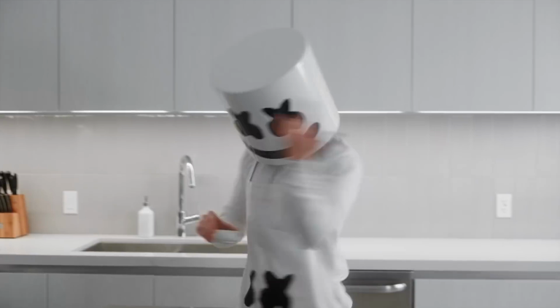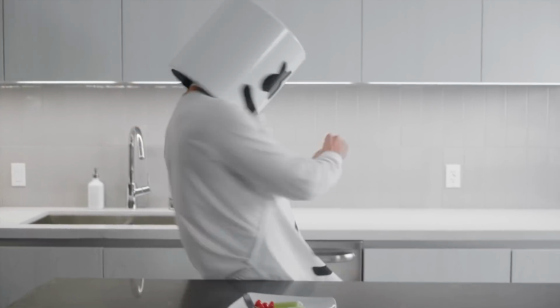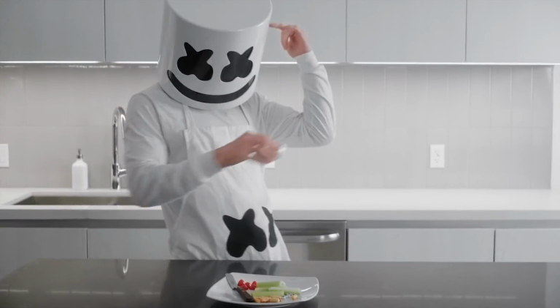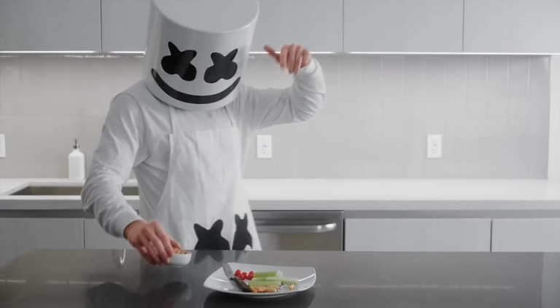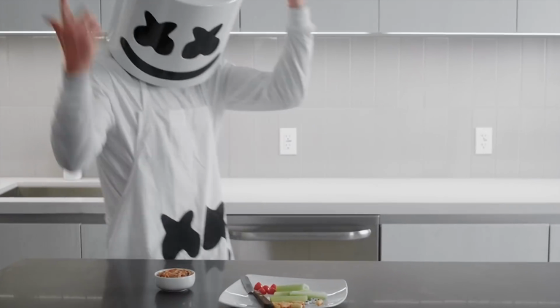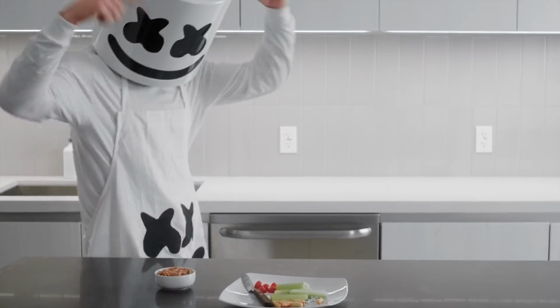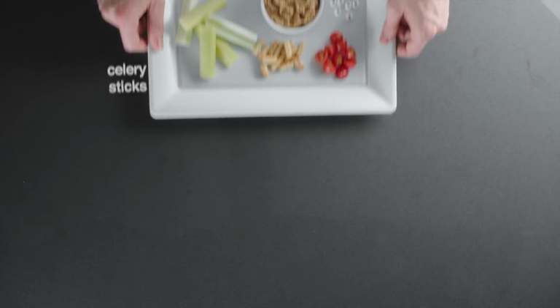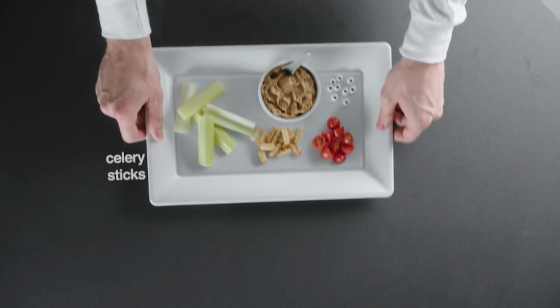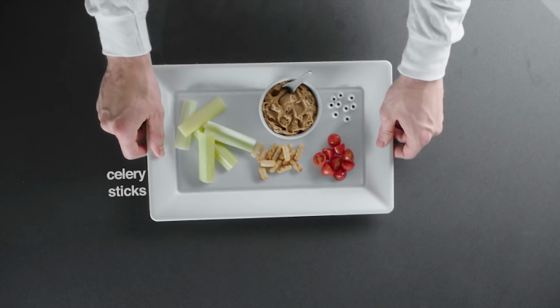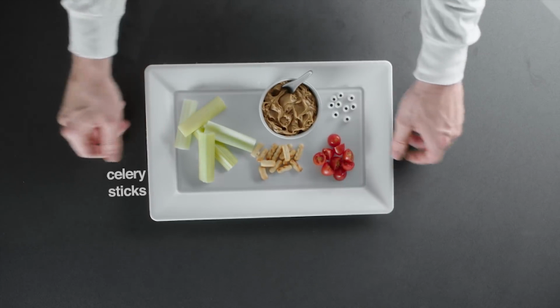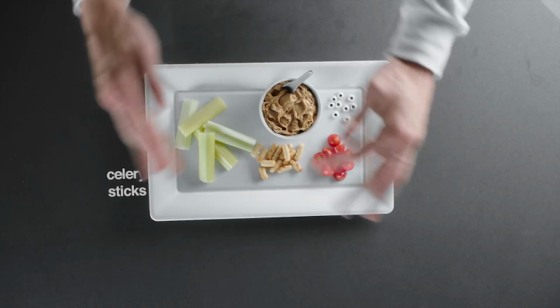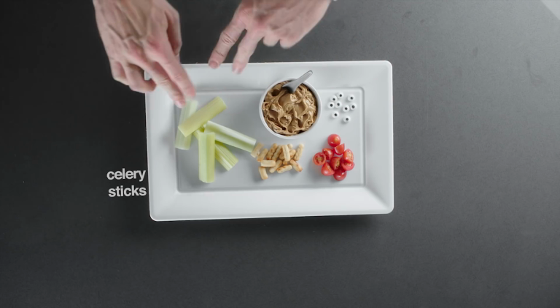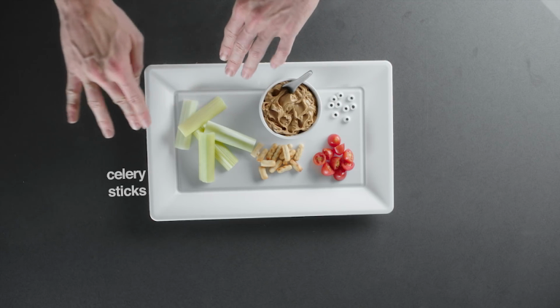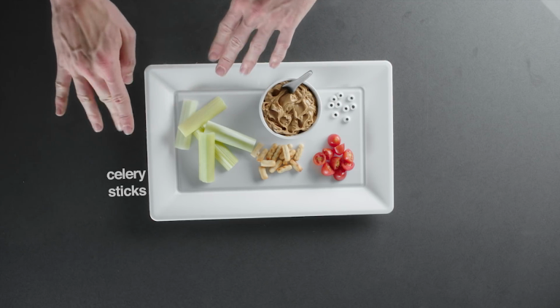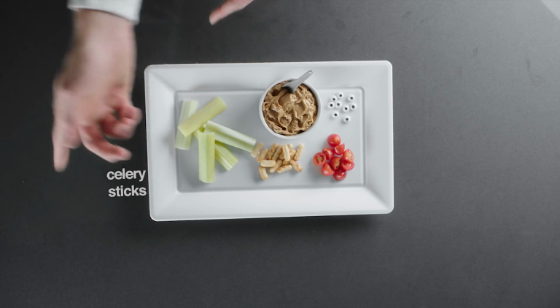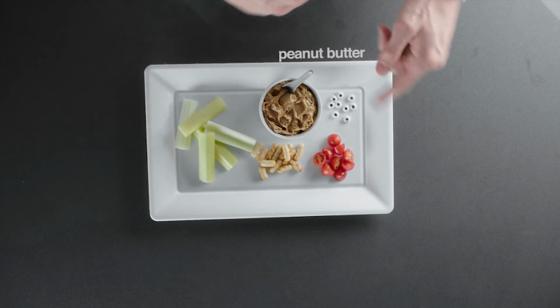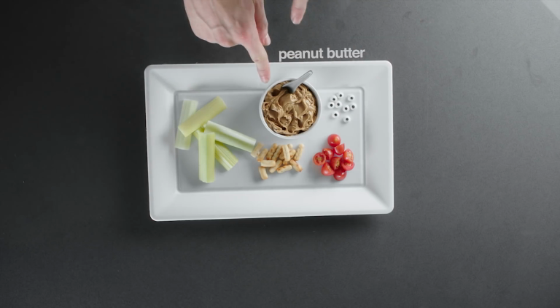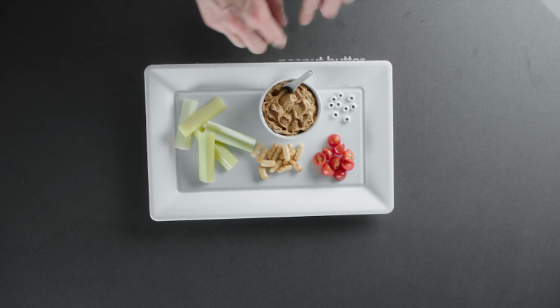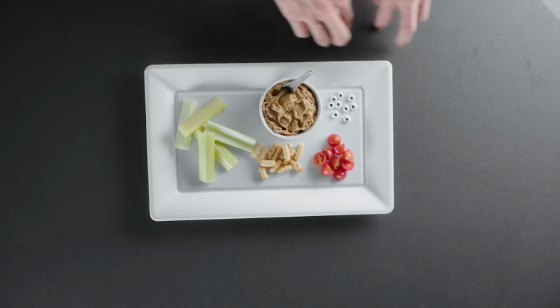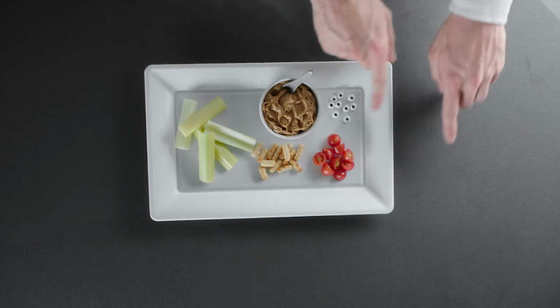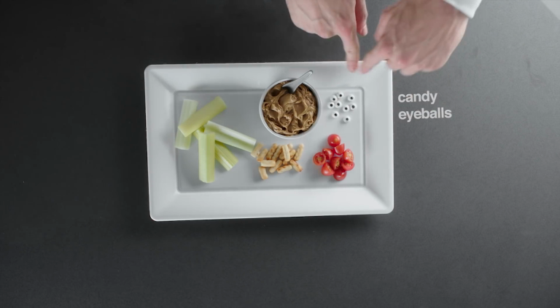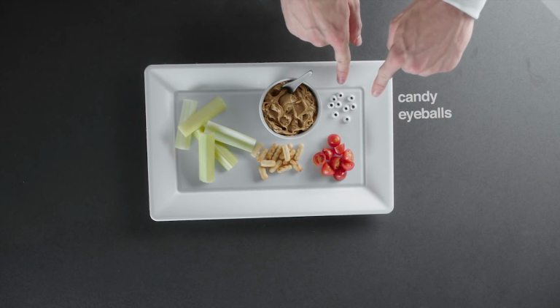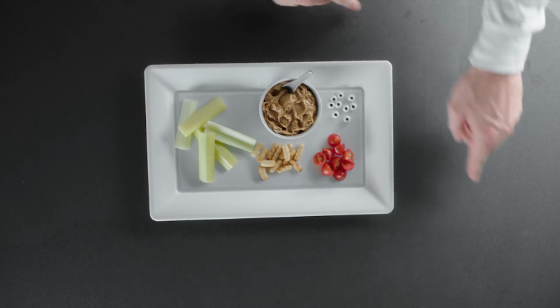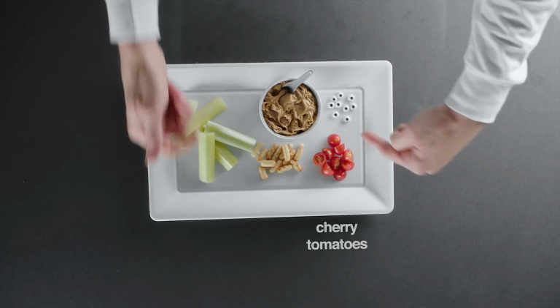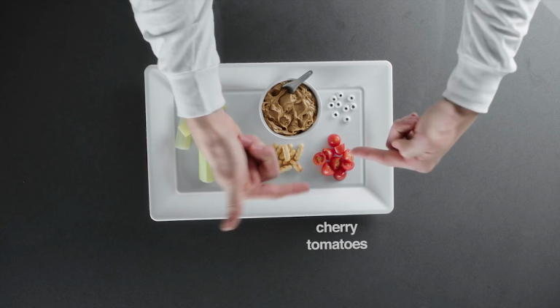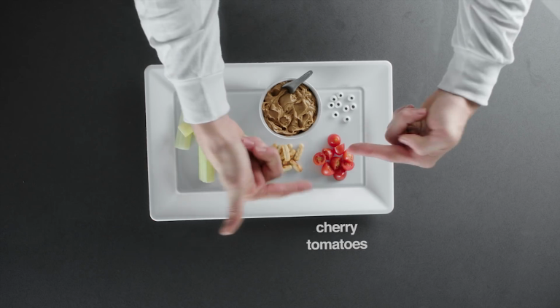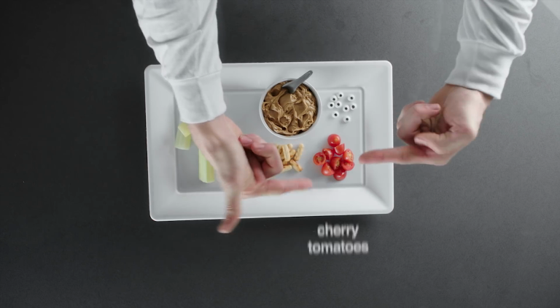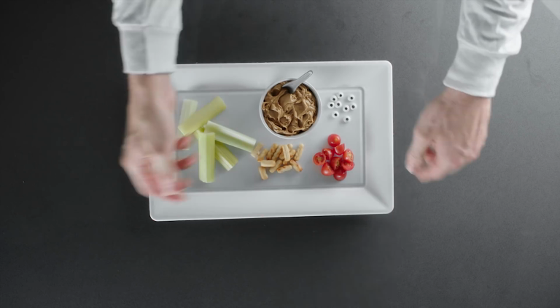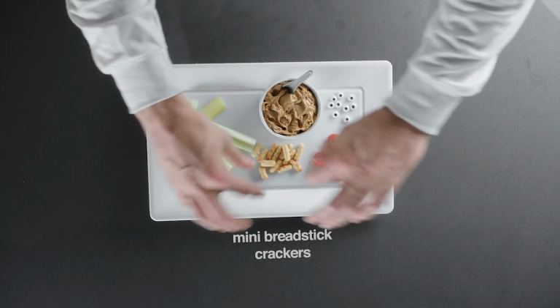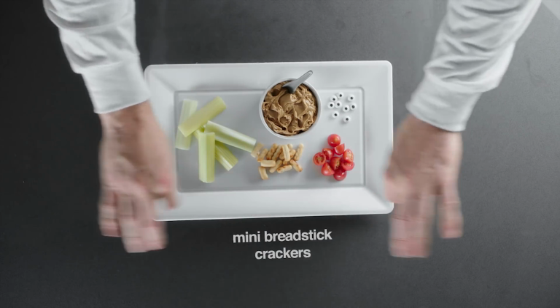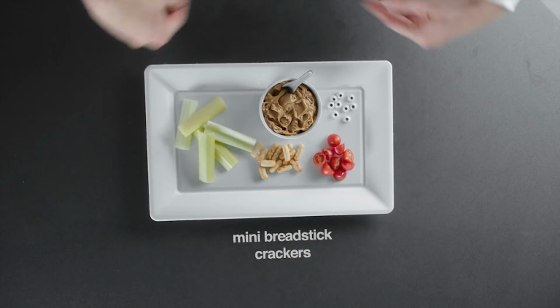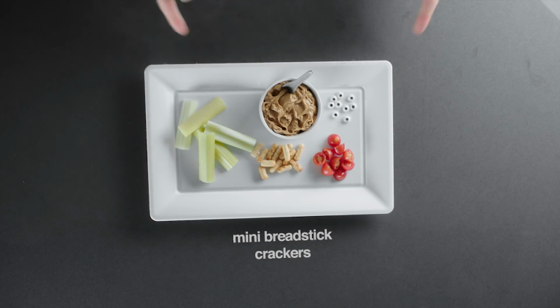The ingredients include celery sticks cut to 3-inch pieces, peanut butter, candy eyeballs, cherry tomatoes, and miniature breadstick crackers.